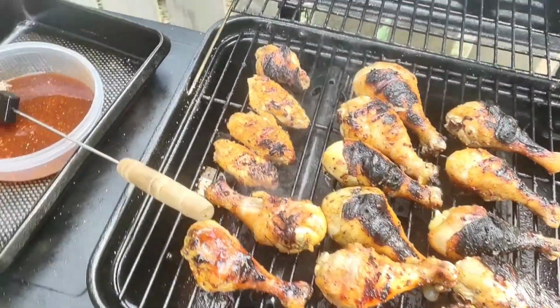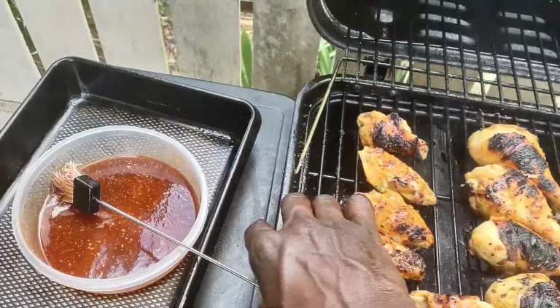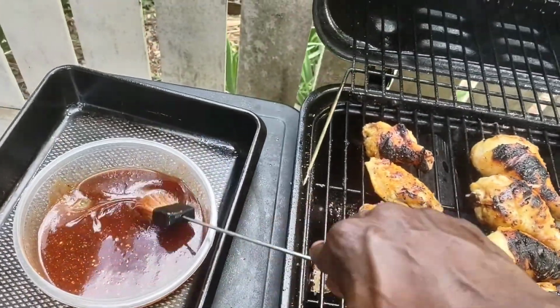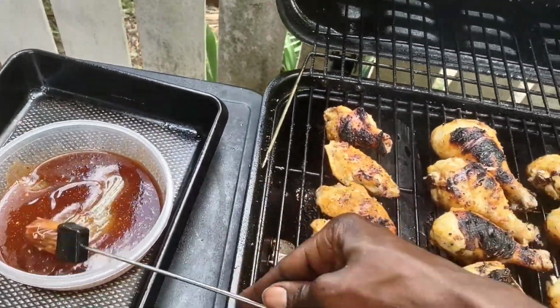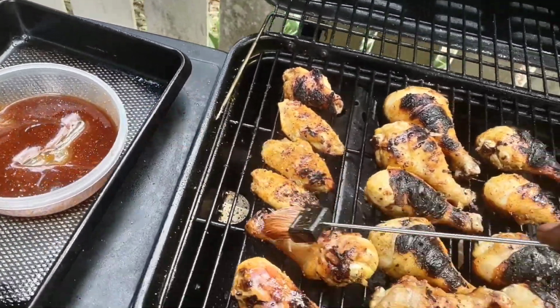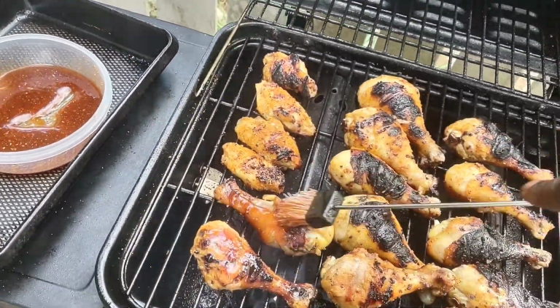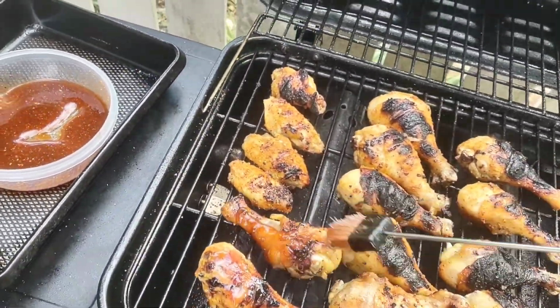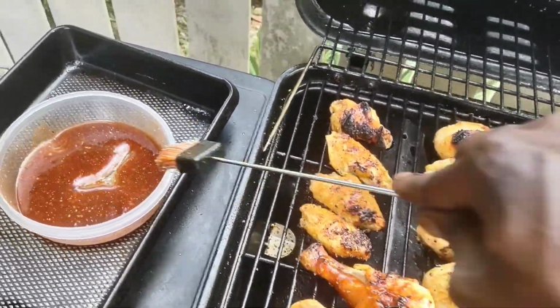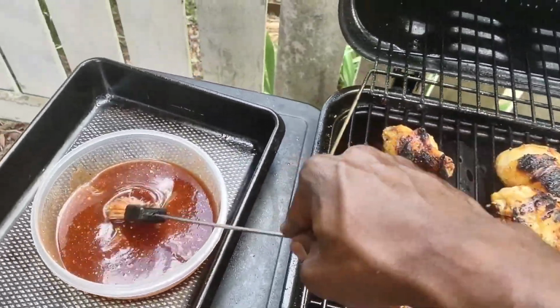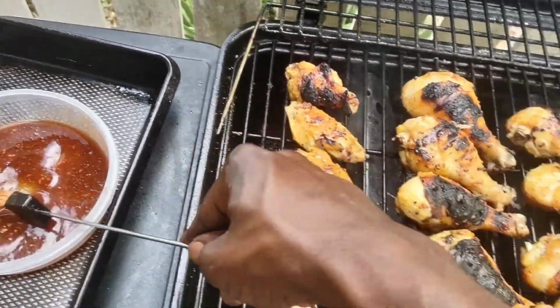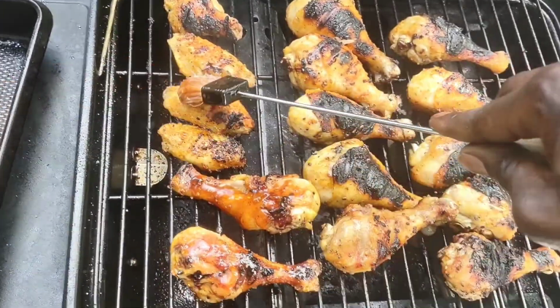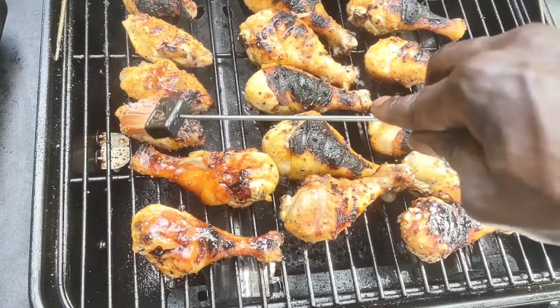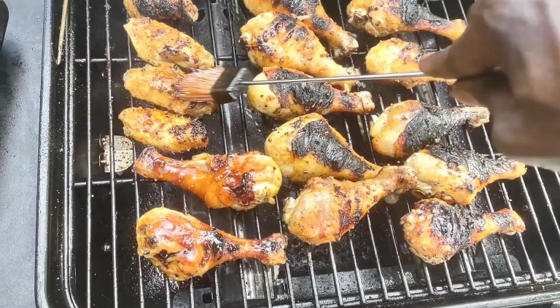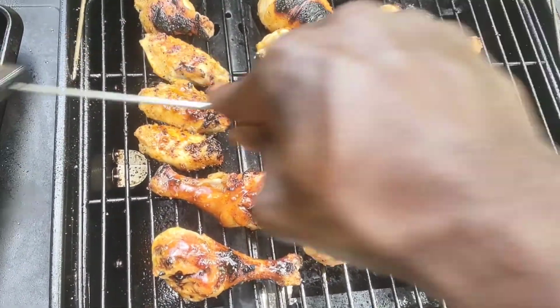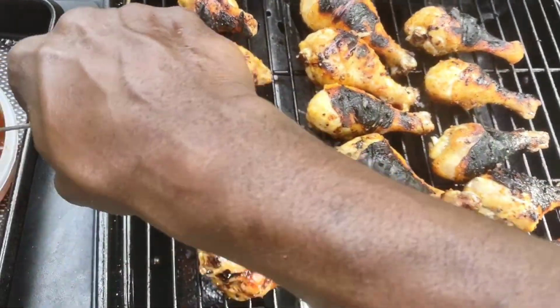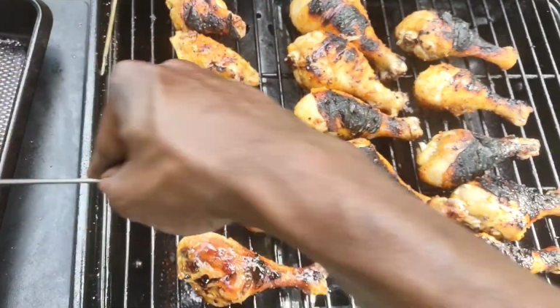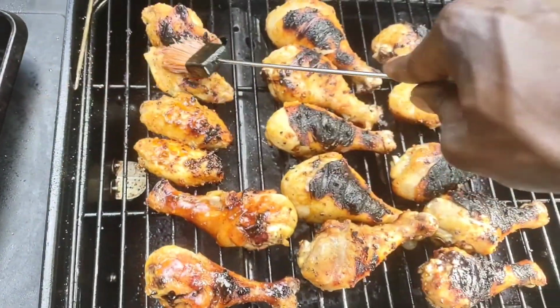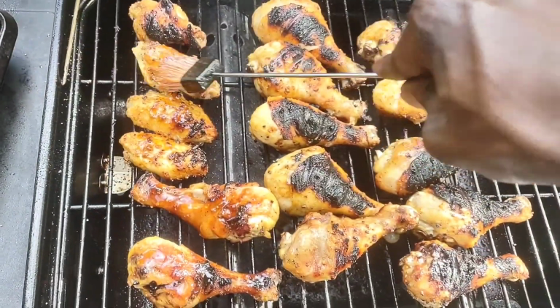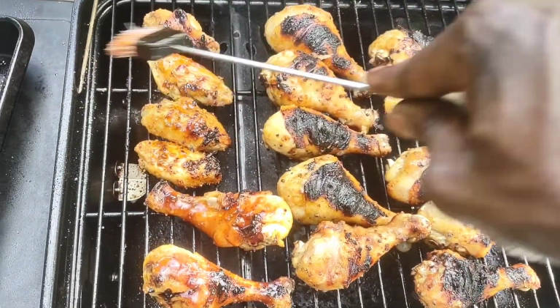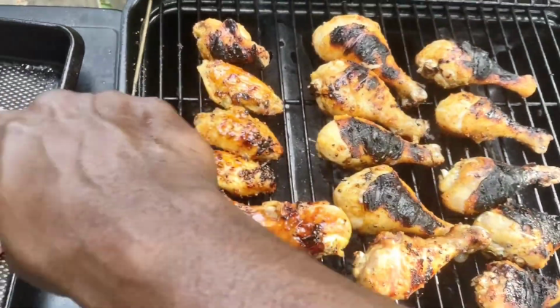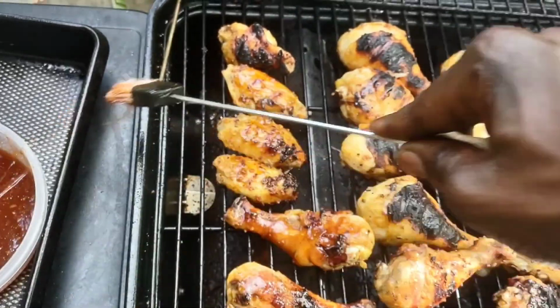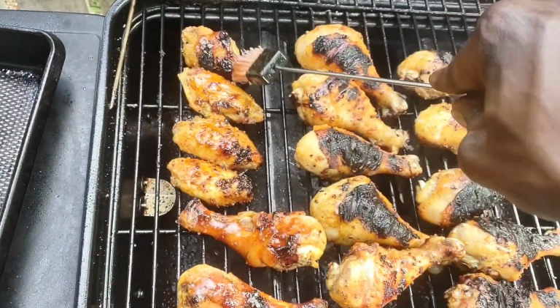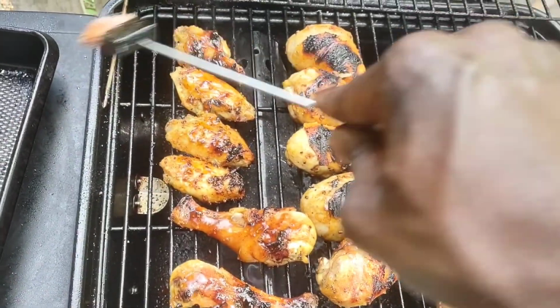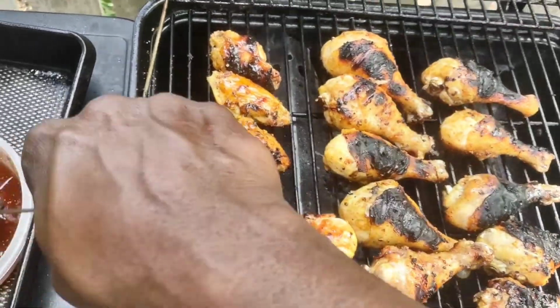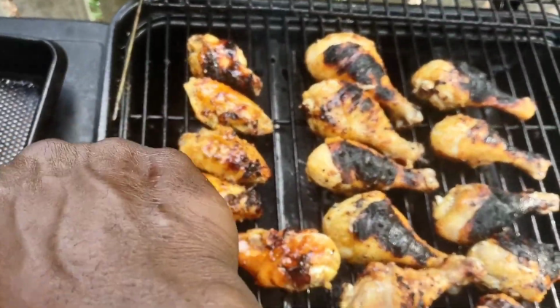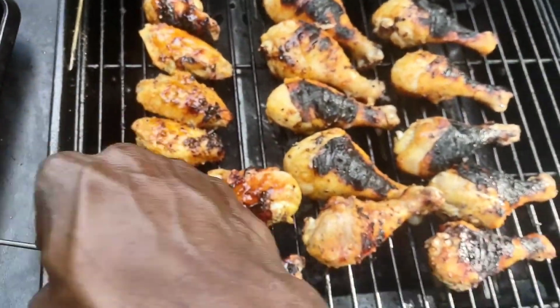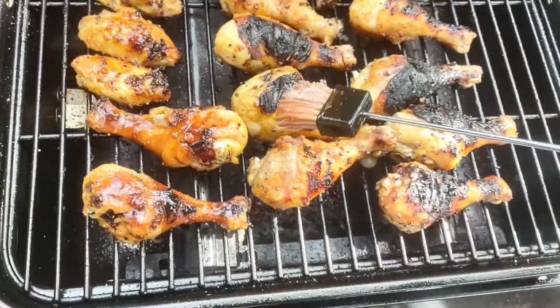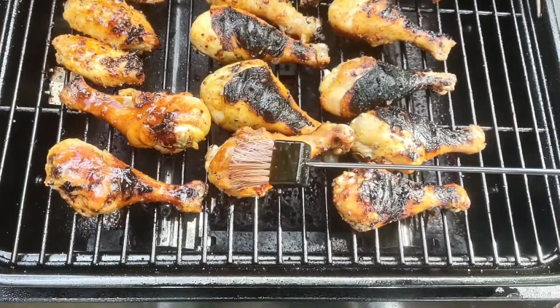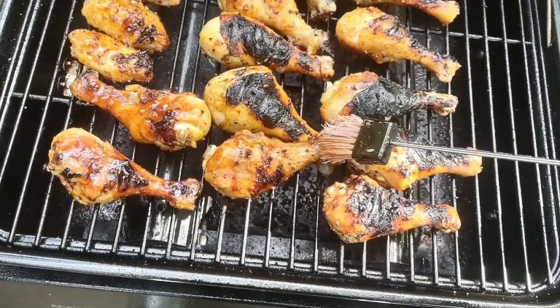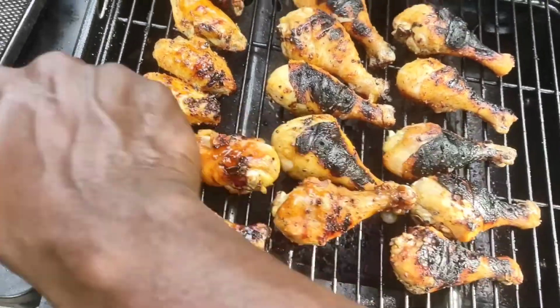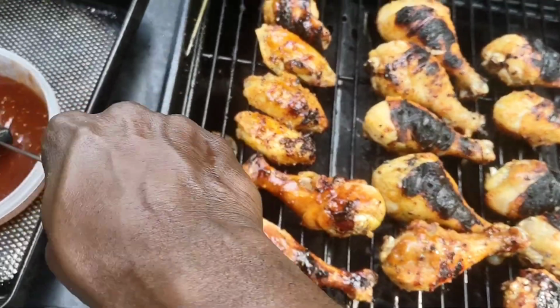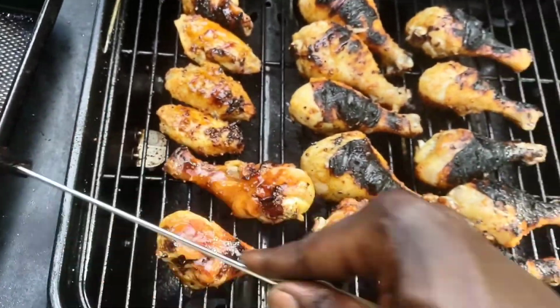Let me go ahead and put that barbecue sauce on these things. What better way to celebrate a successful reigns day than to throw a little something on the grill.